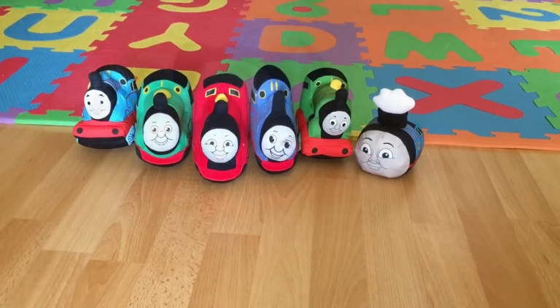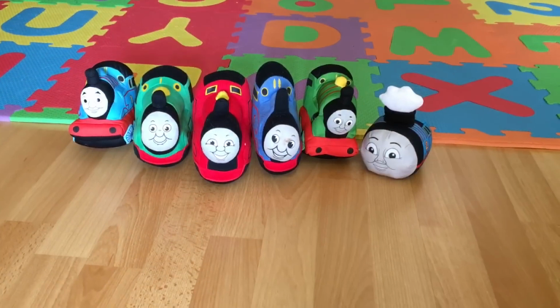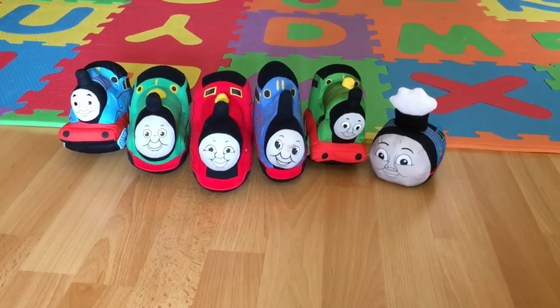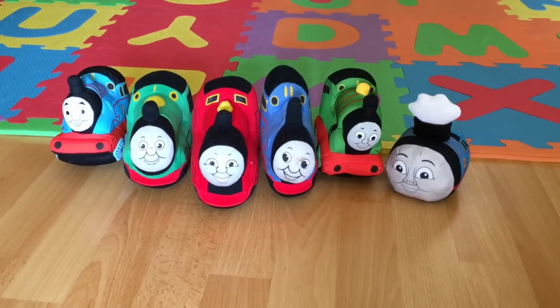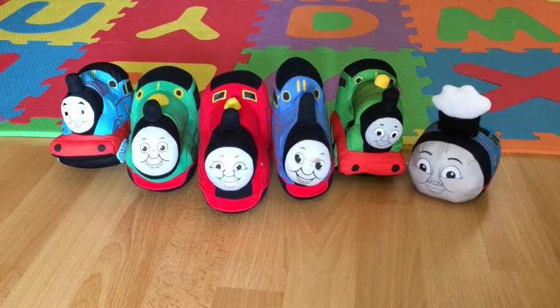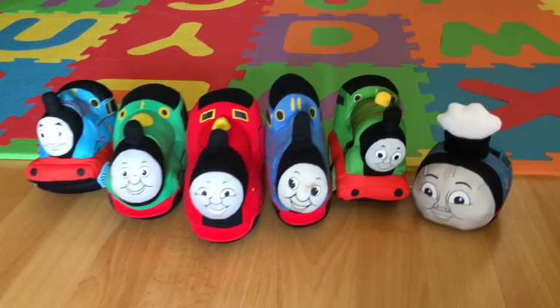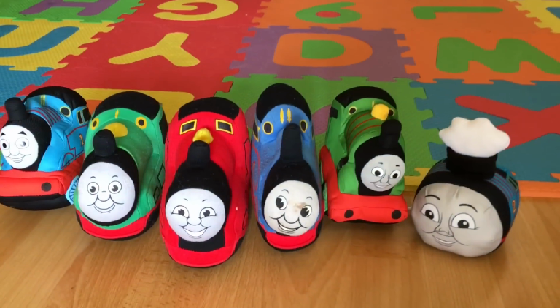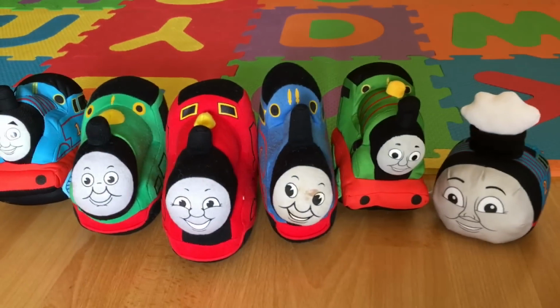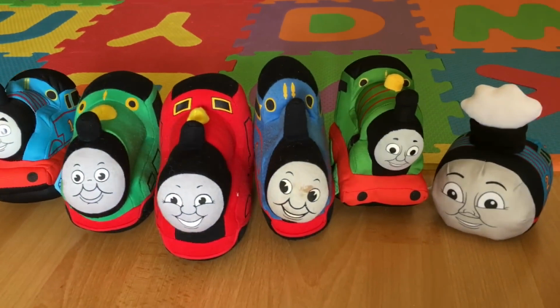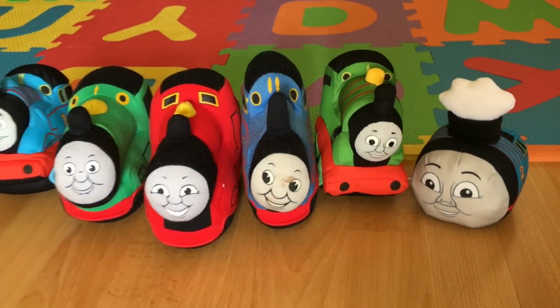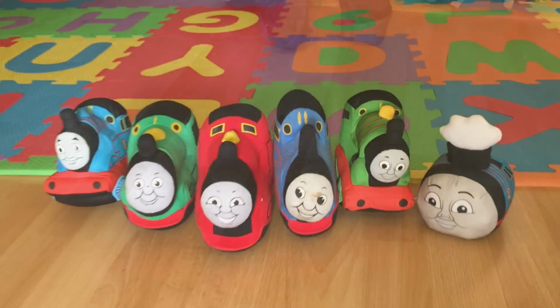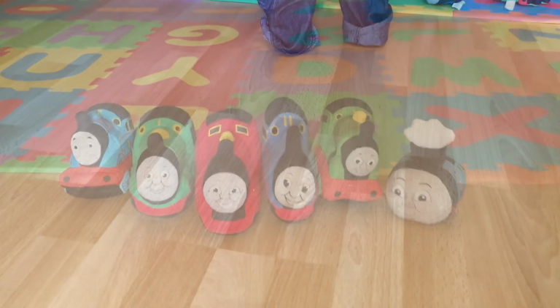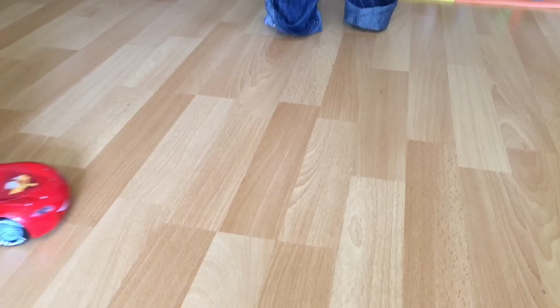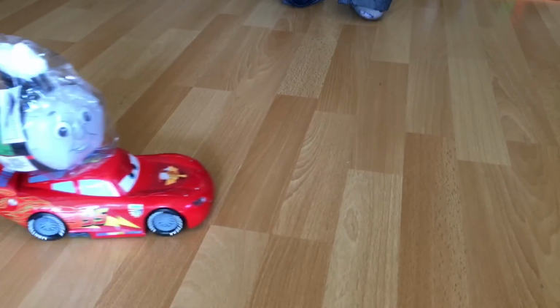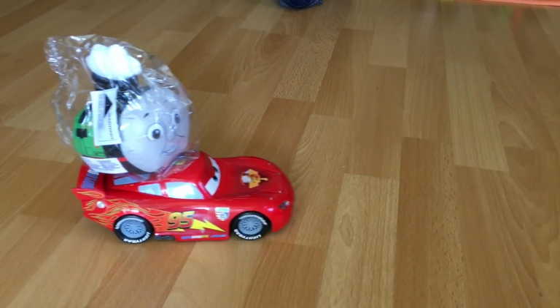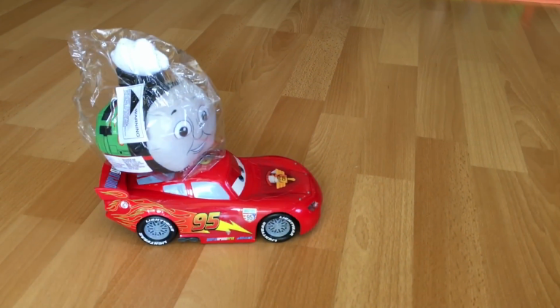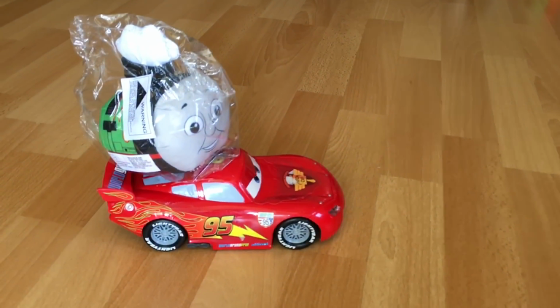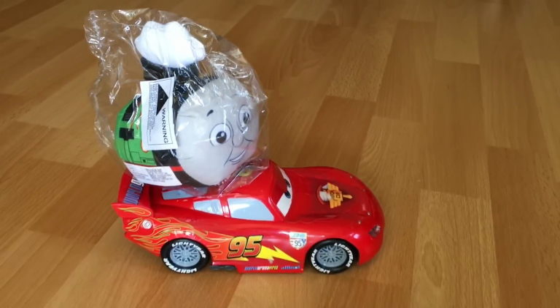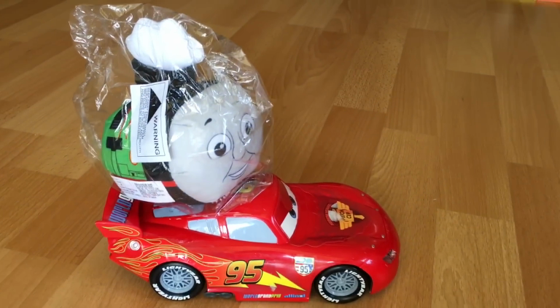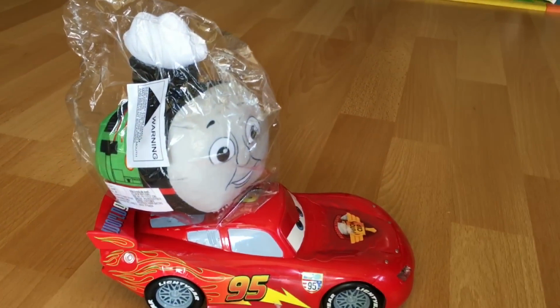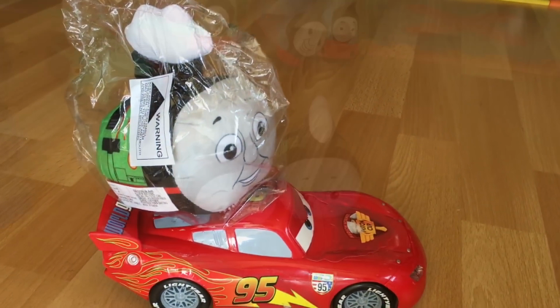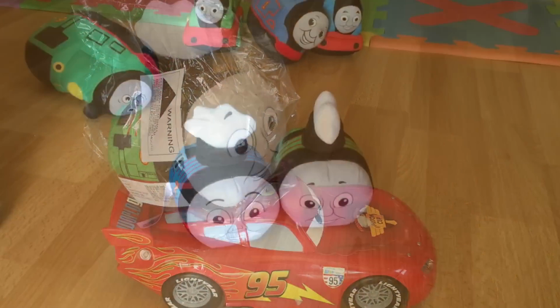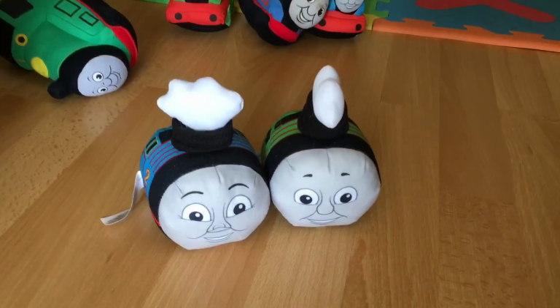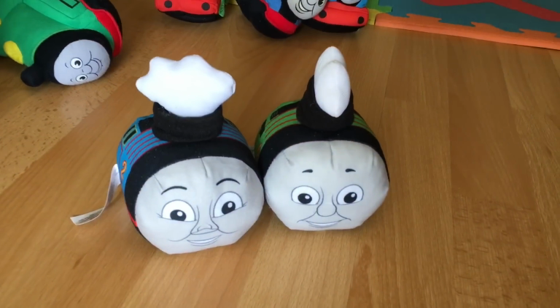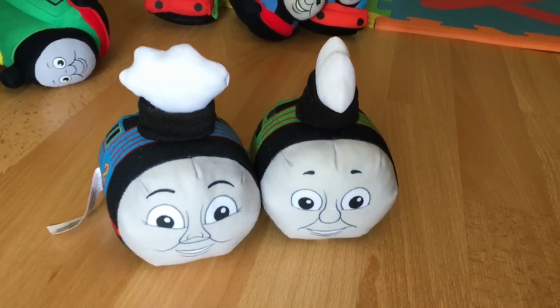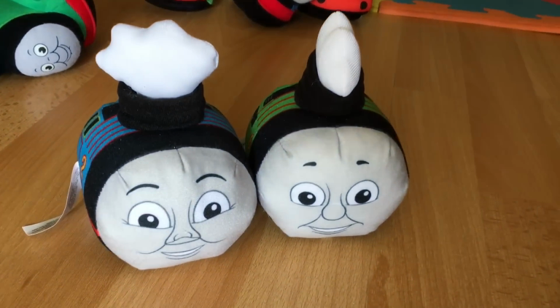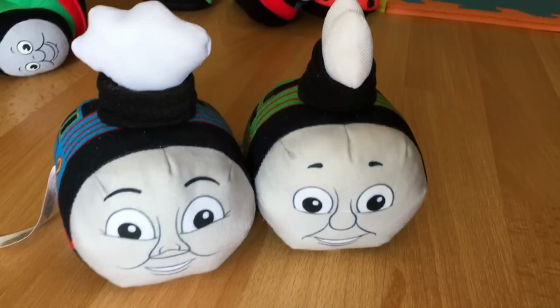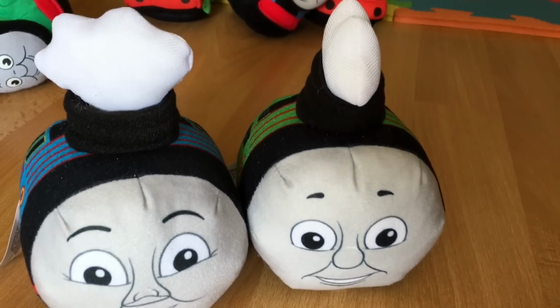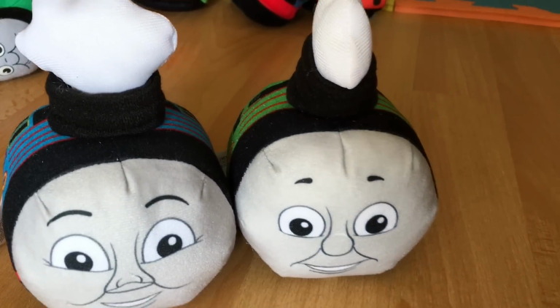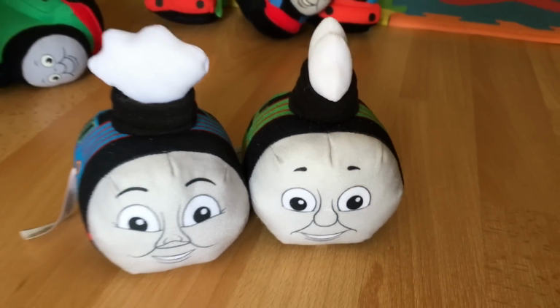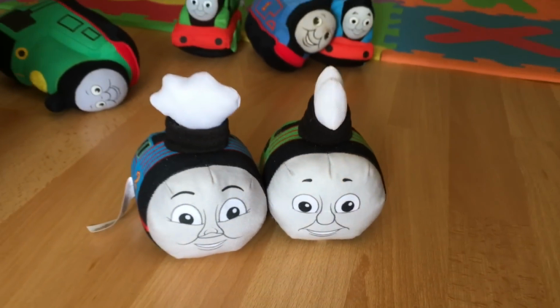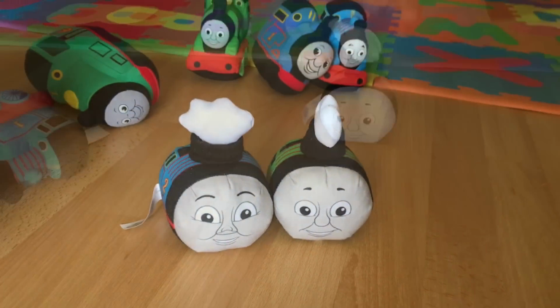So far we have six Thomas and Friends plush, and we're going to introduce Percy plush today. Right now we have Percy and we're going to show what Percy can do.